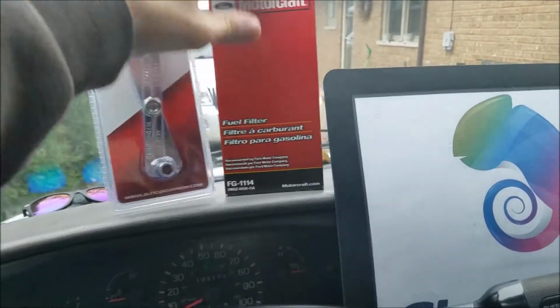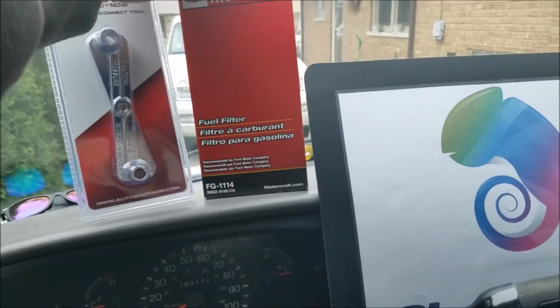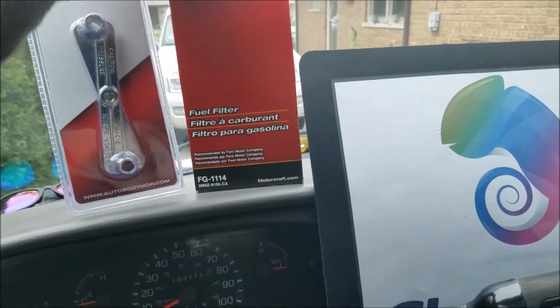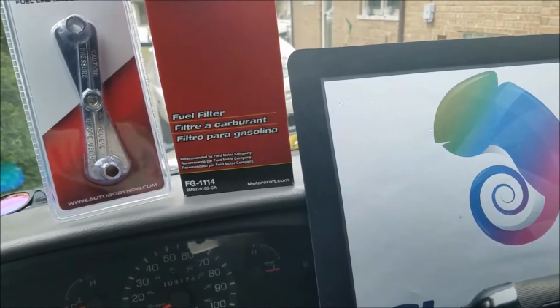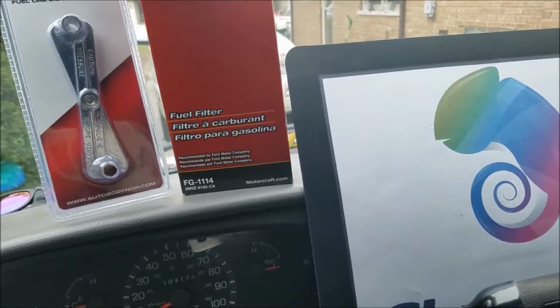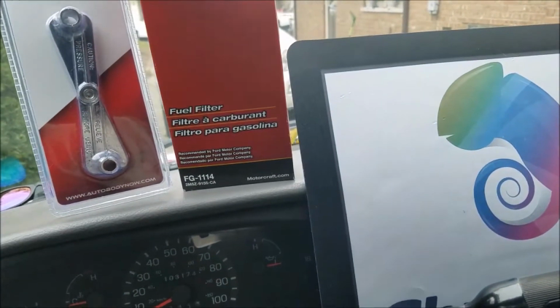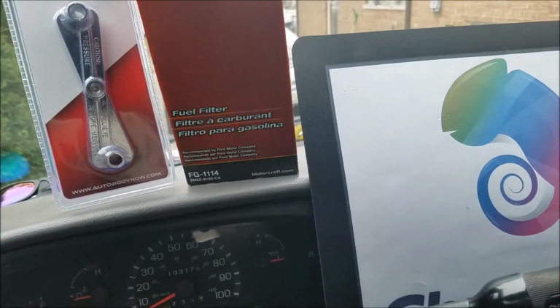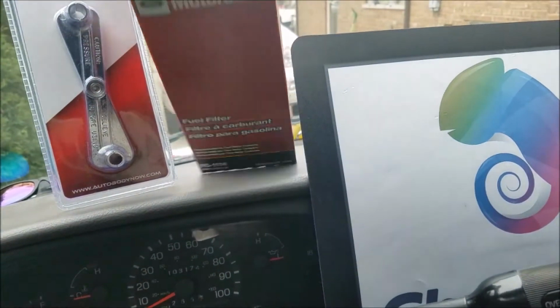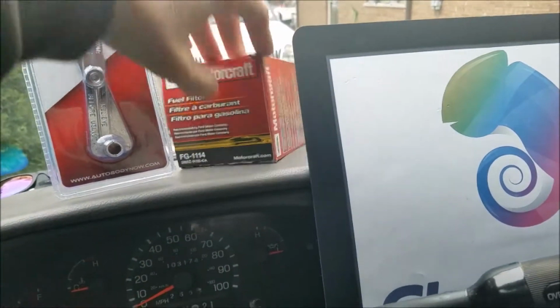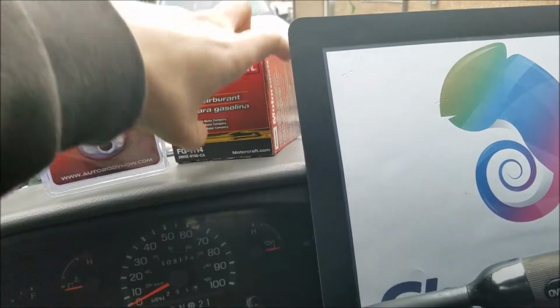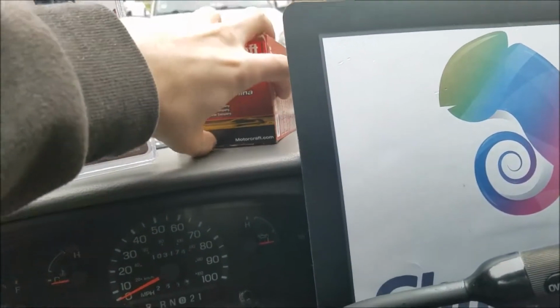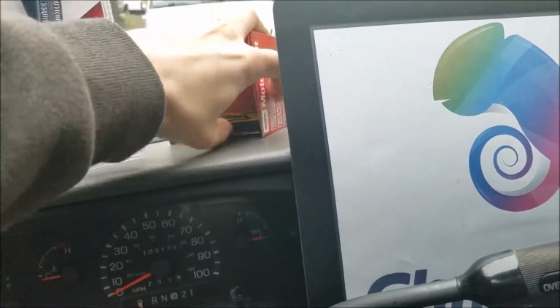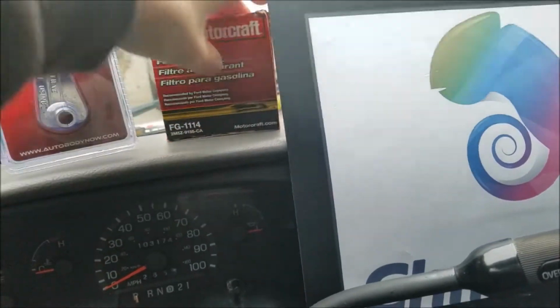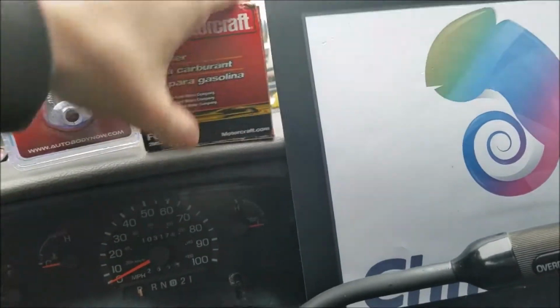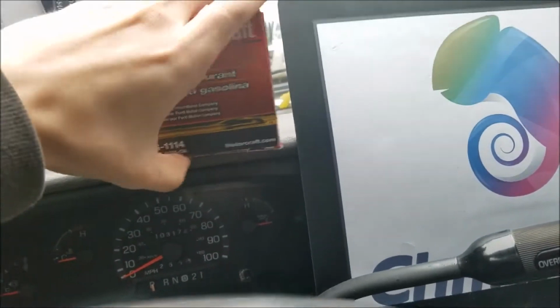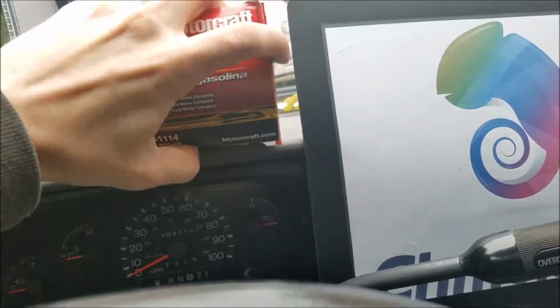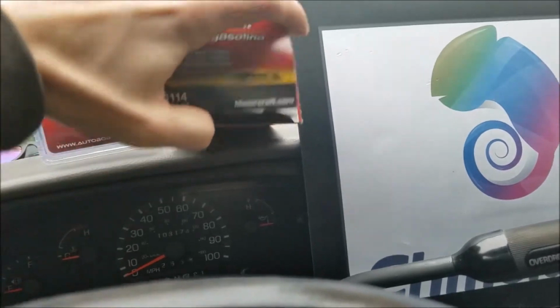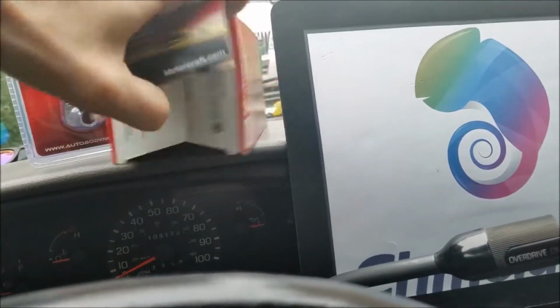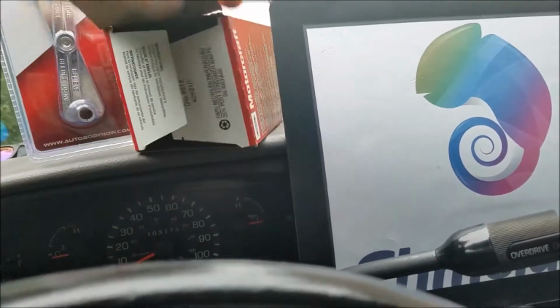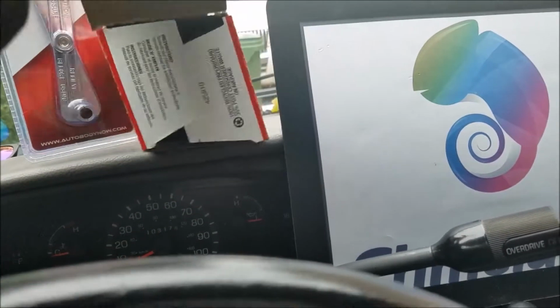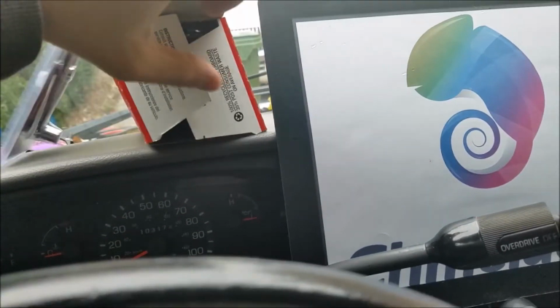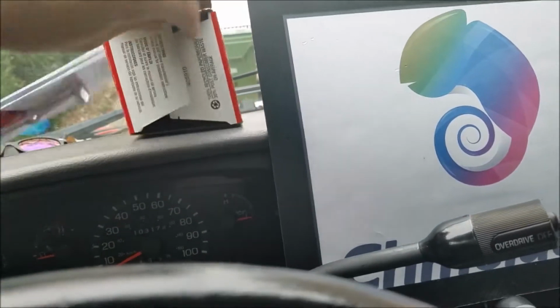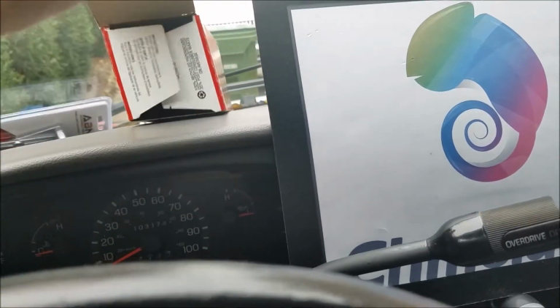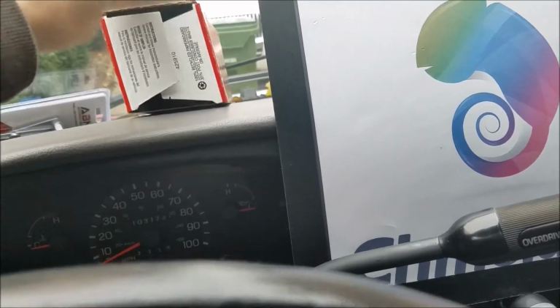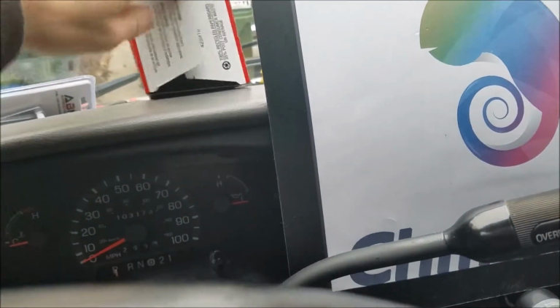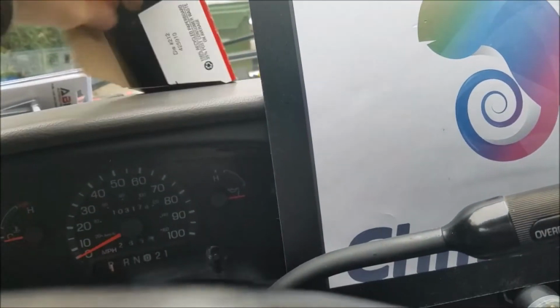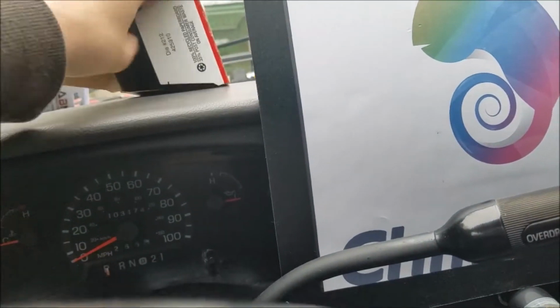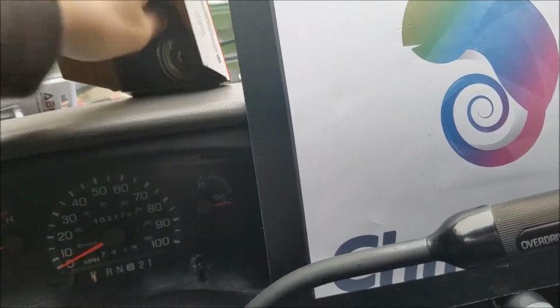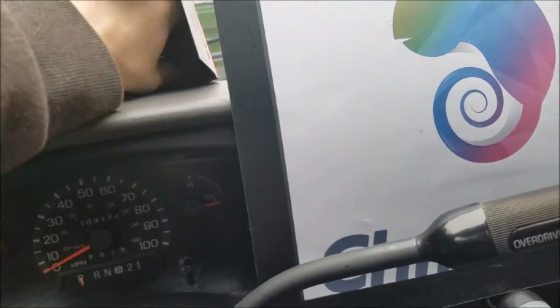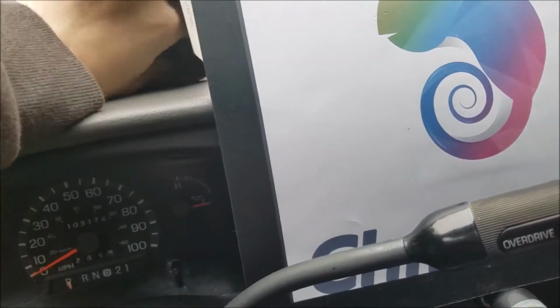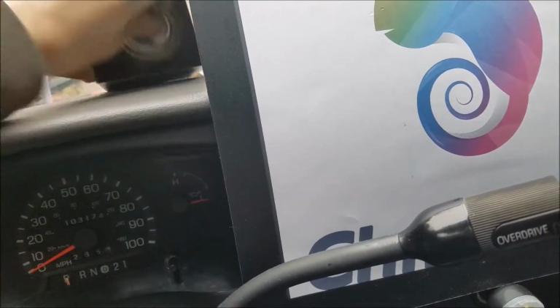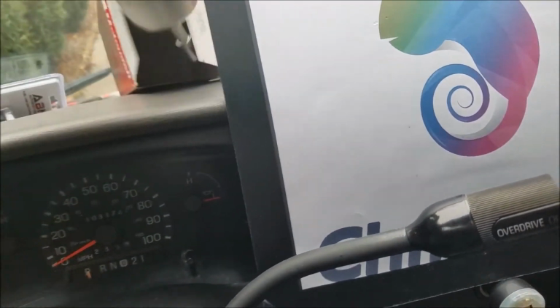It's Amazon's Choice. Let me get right into this. We have the FG114 filter — not to sound intimidating, that's for a Ford E150.